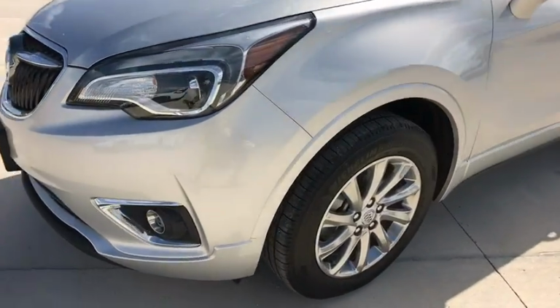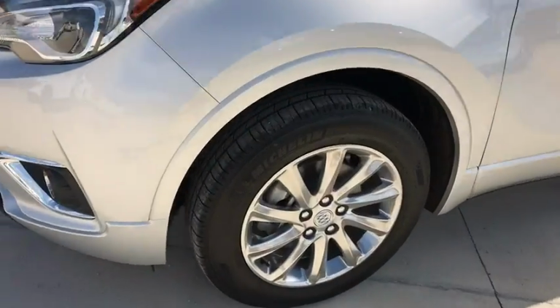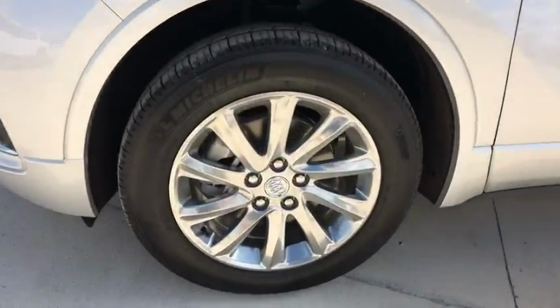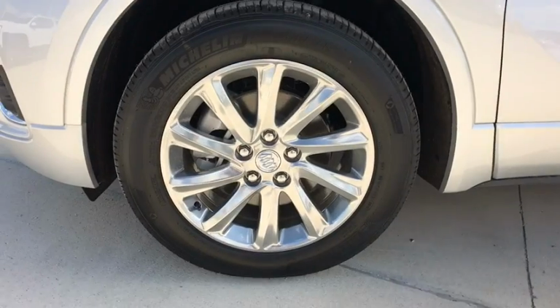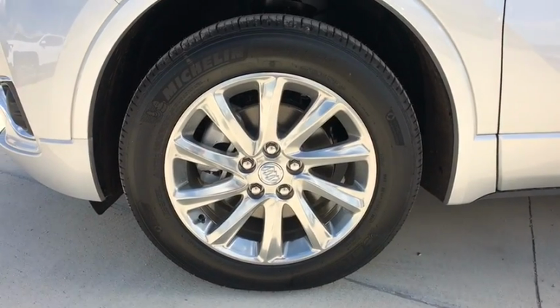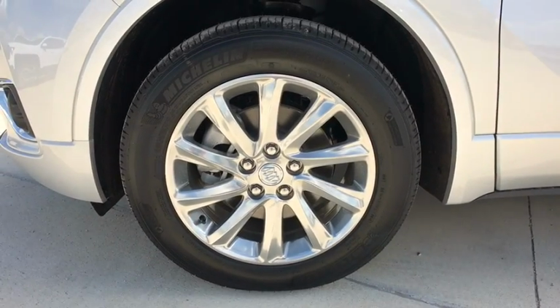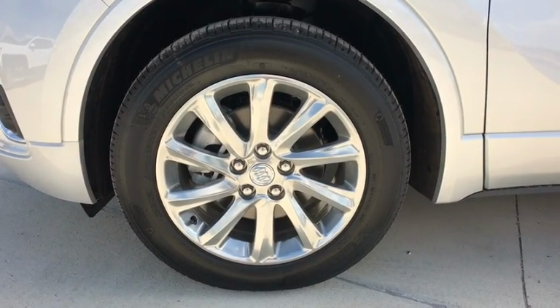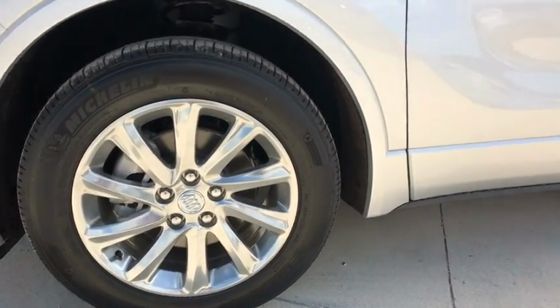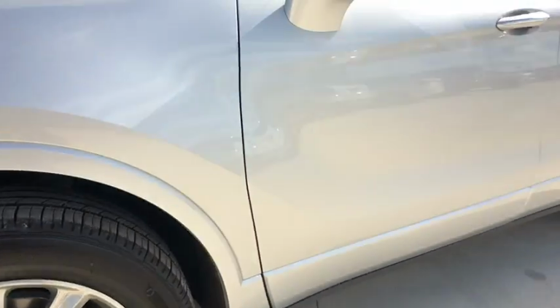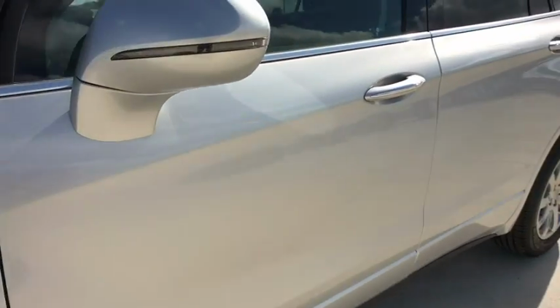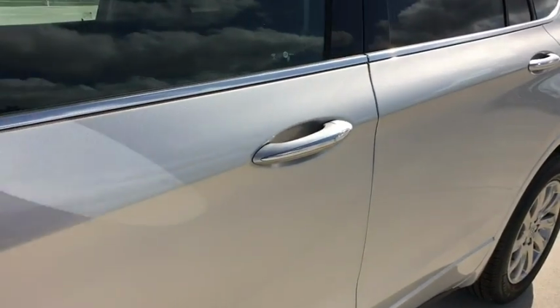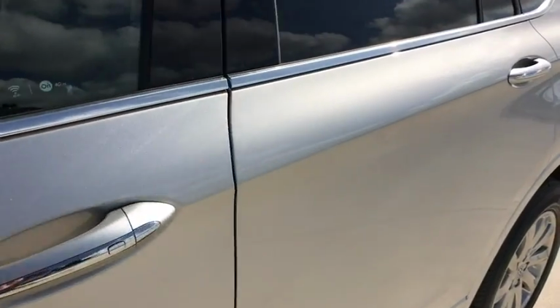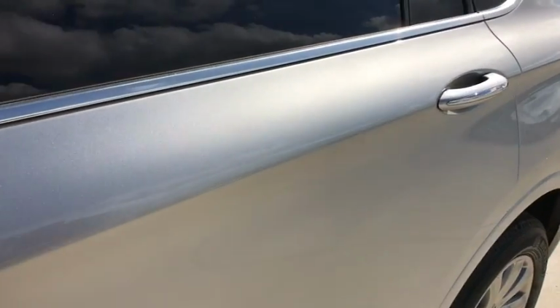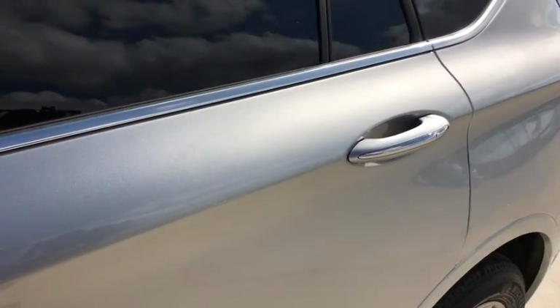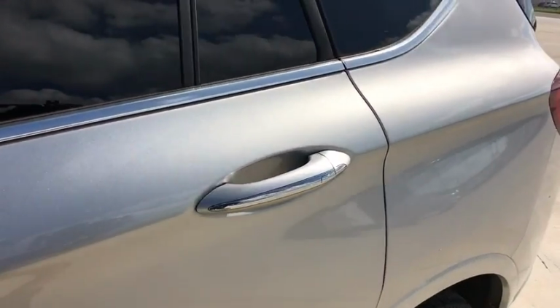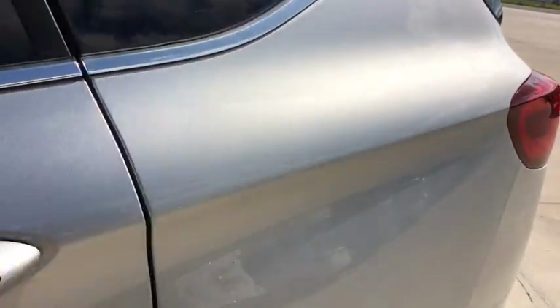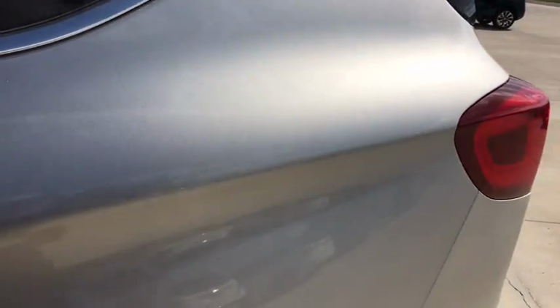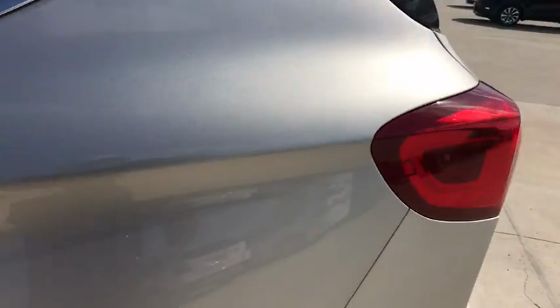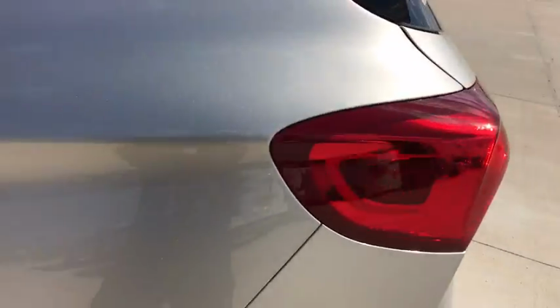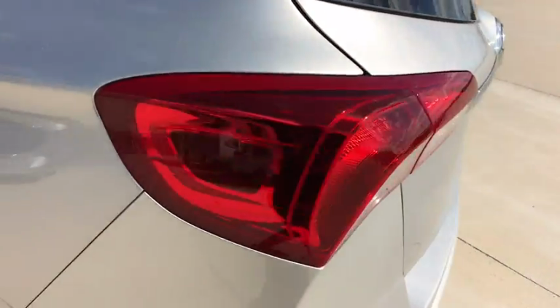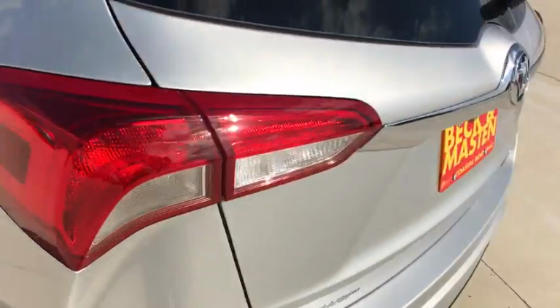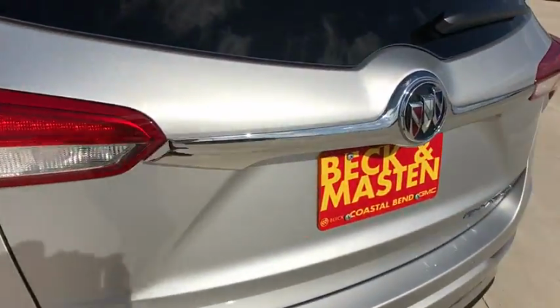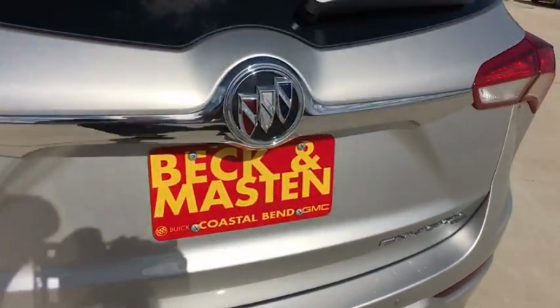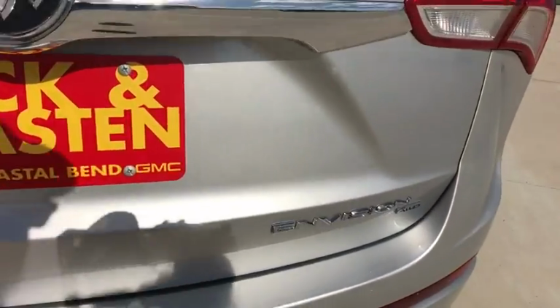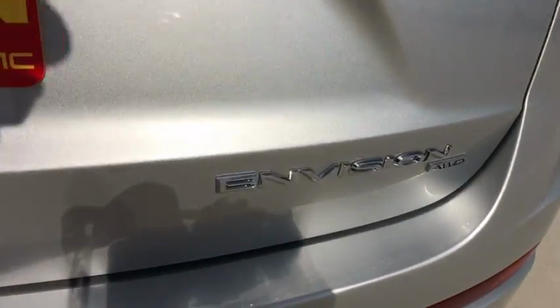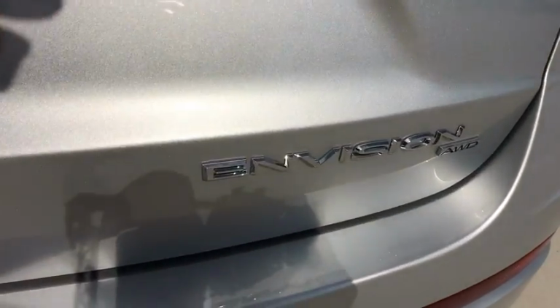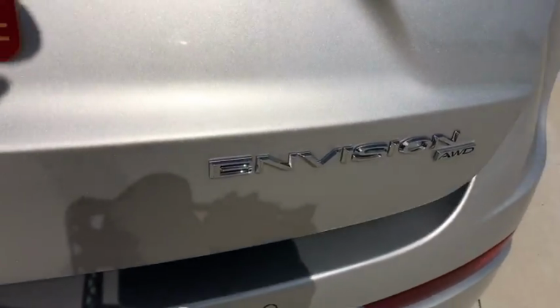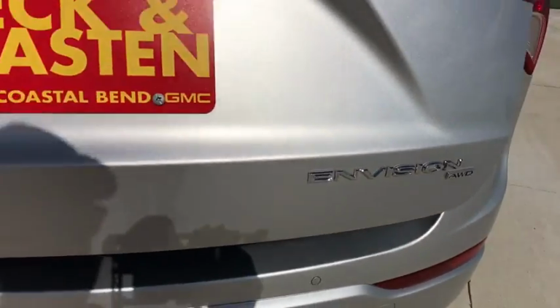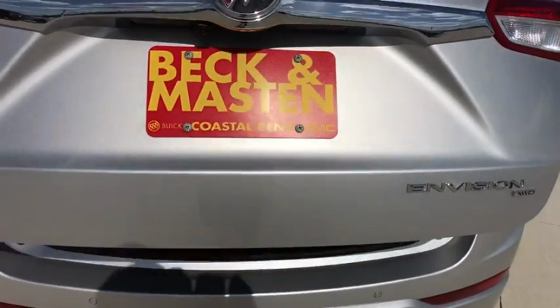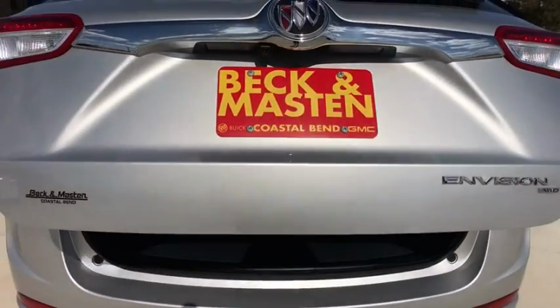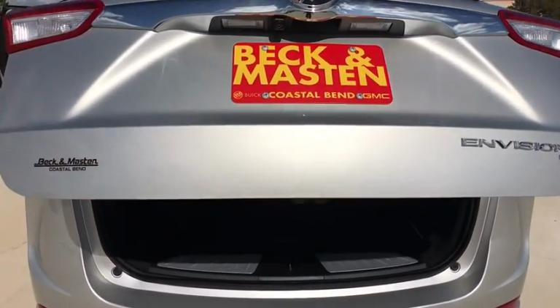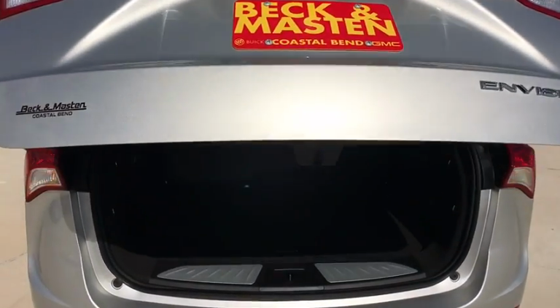Keyless start, cruise control, auto dimming rear-view mirror, aluminum wheels, four-wheel disc brakes, floor mats, universal garage door opener. Take this vehicle for a spin and see why so many shoppers are now proud owners.